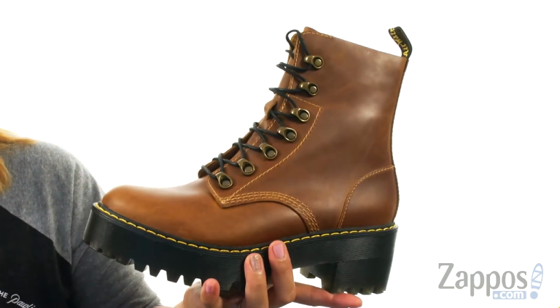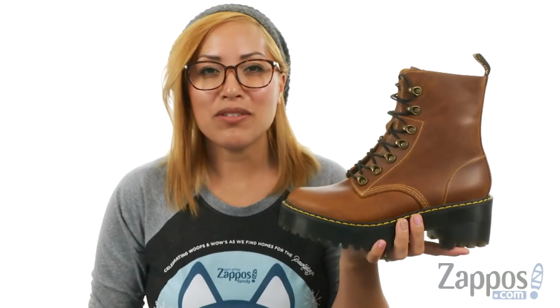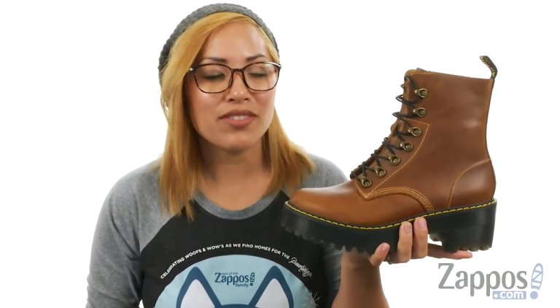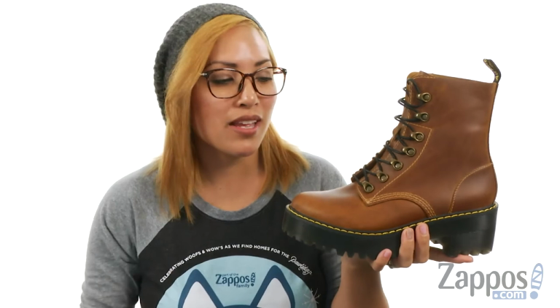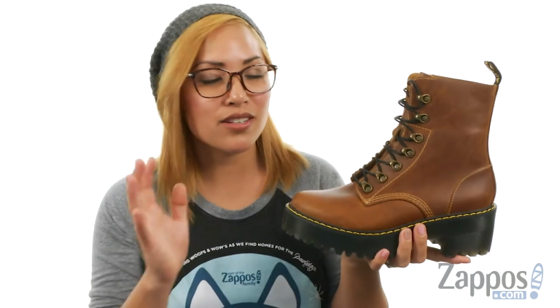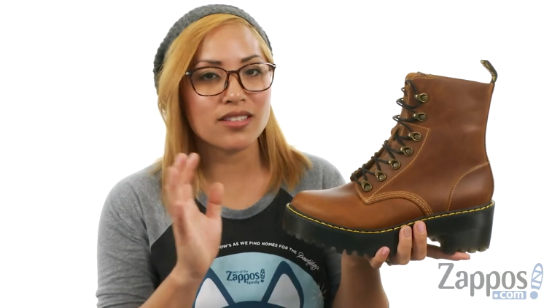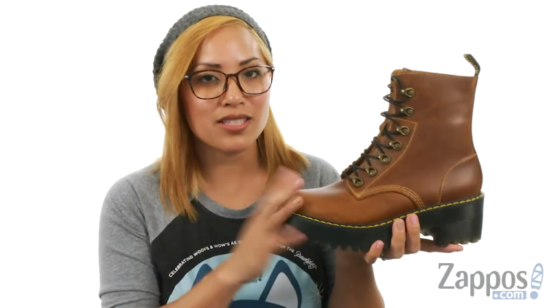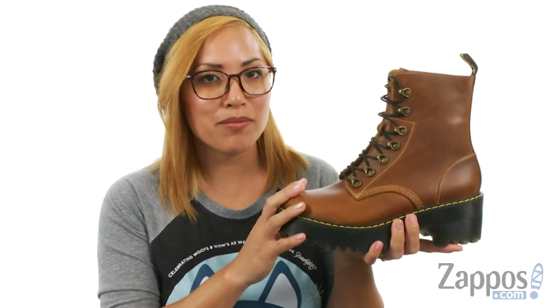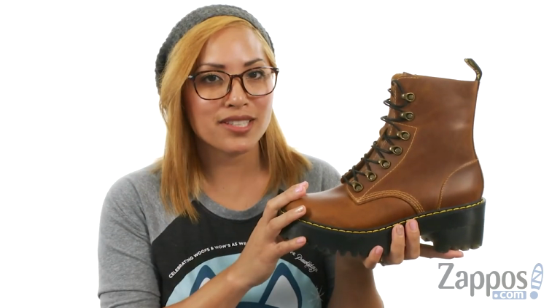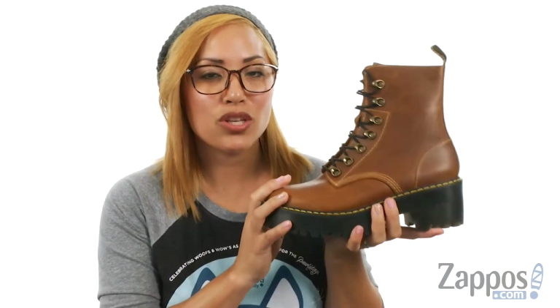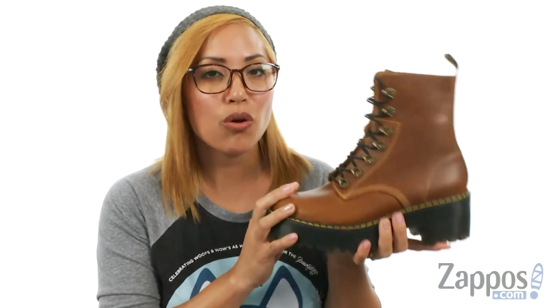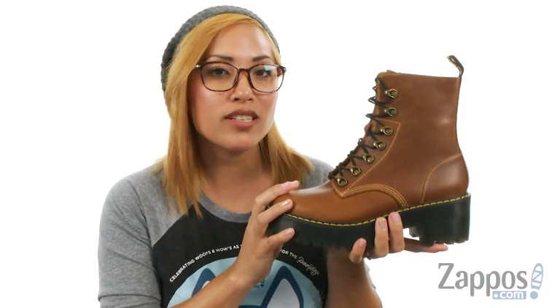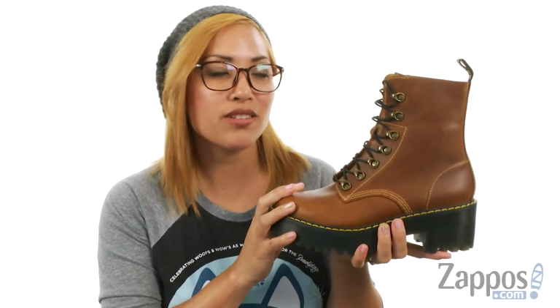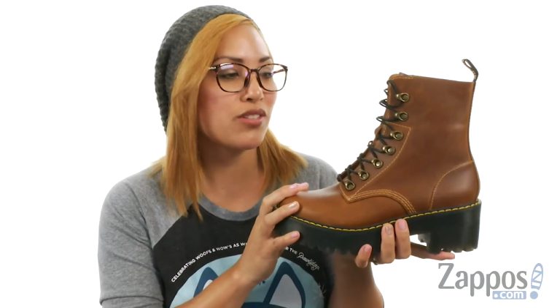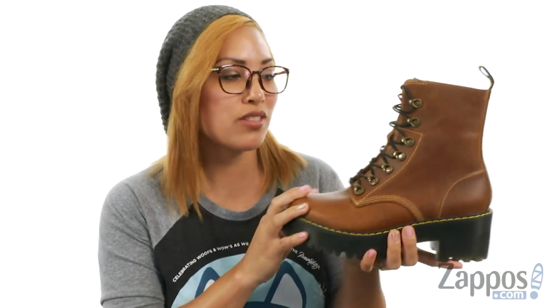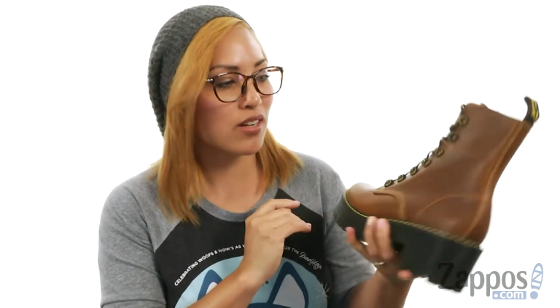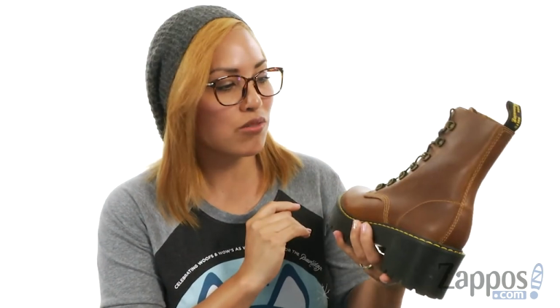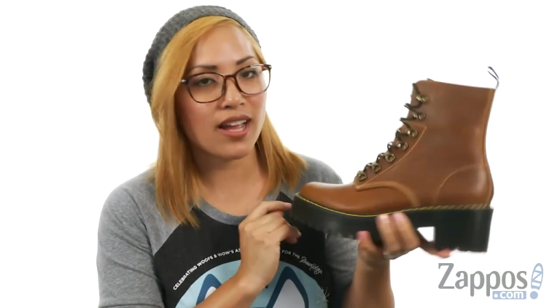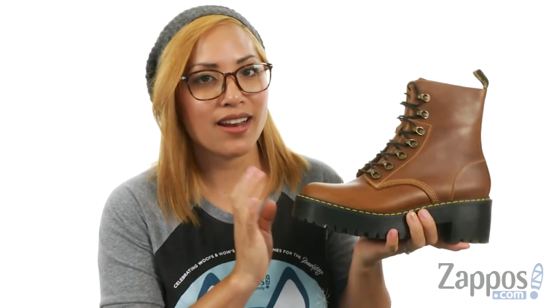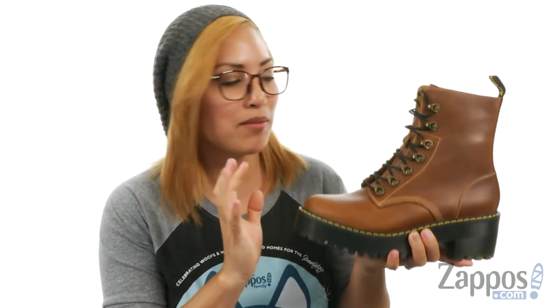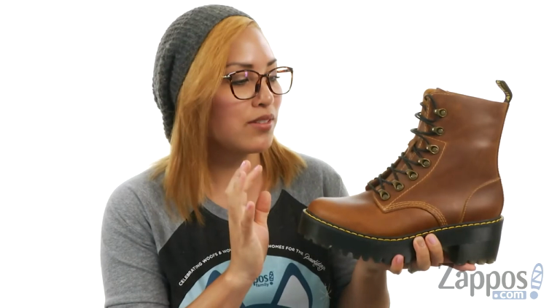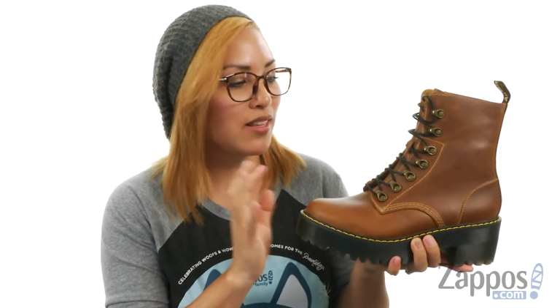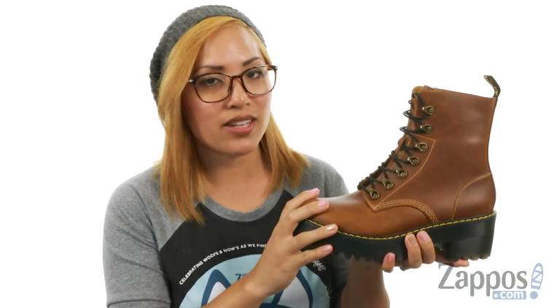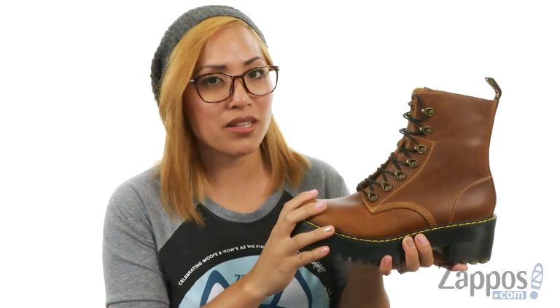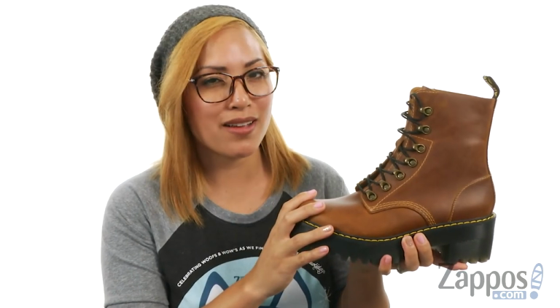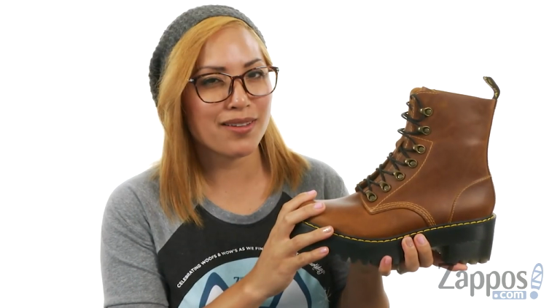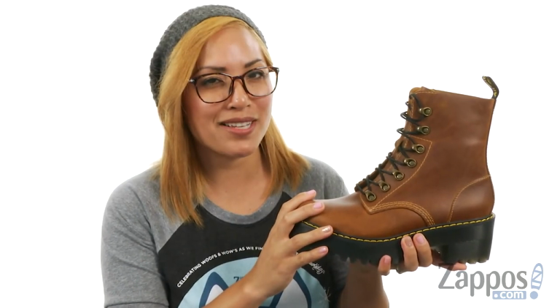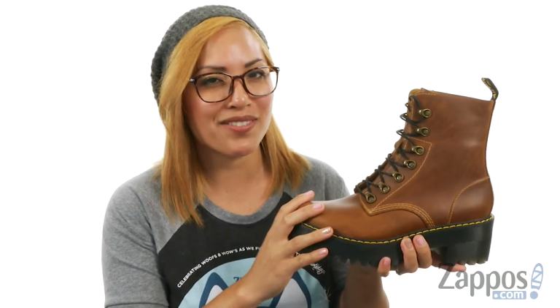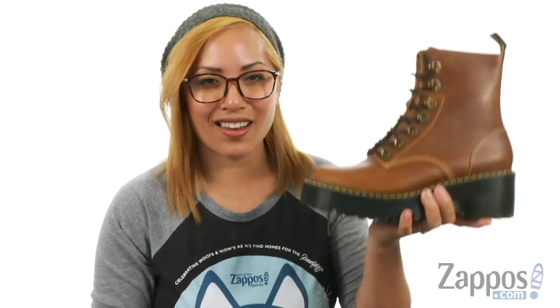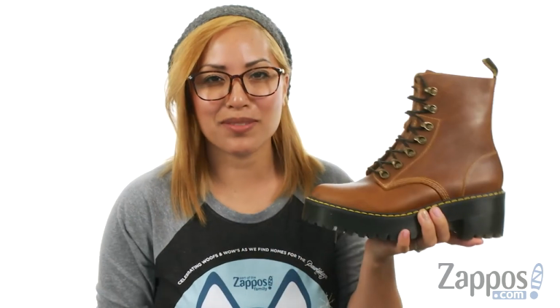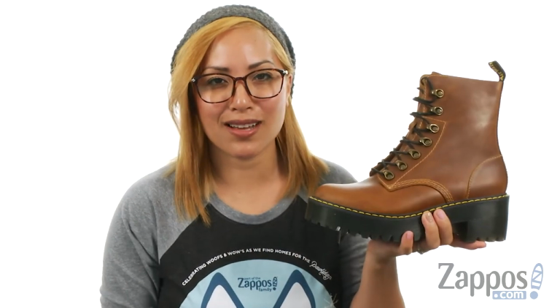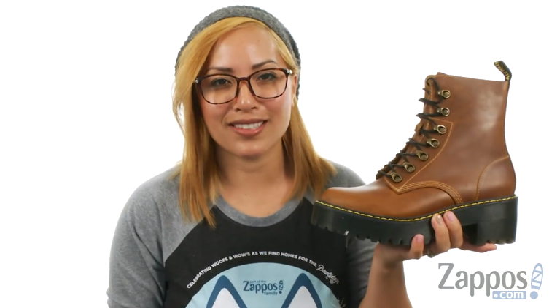You will definitely make heads turn in these bad boys. You totally deserve these shoes because they are so fly, and I absolutely love them — I'm thinking about getting them for myself. Check it out, it's by Doc Martens.